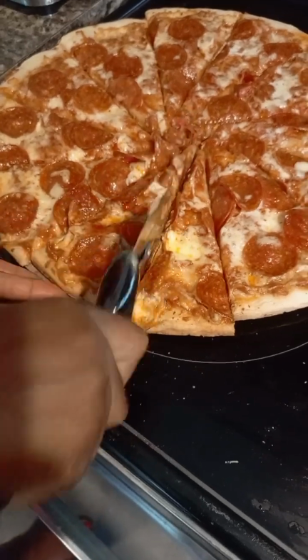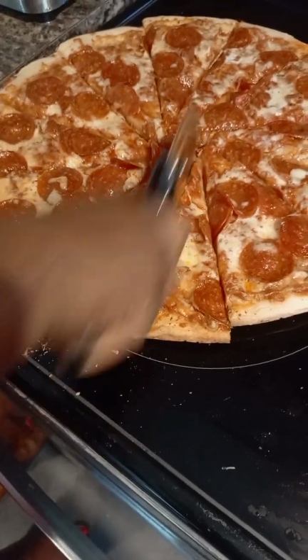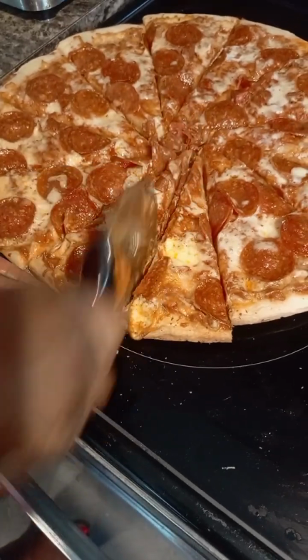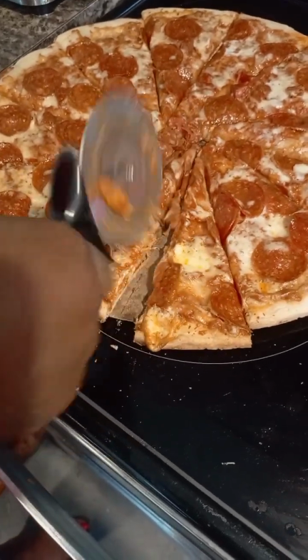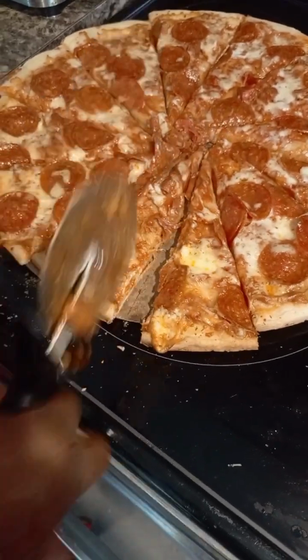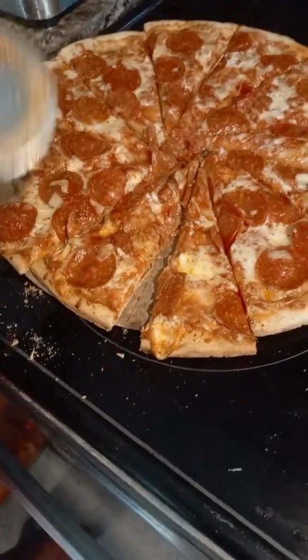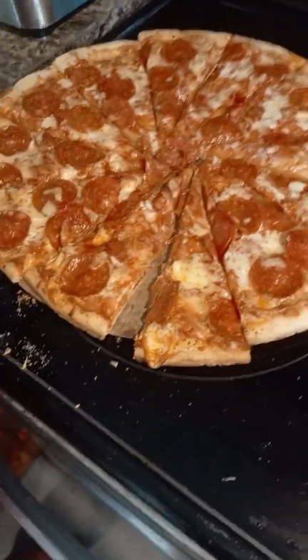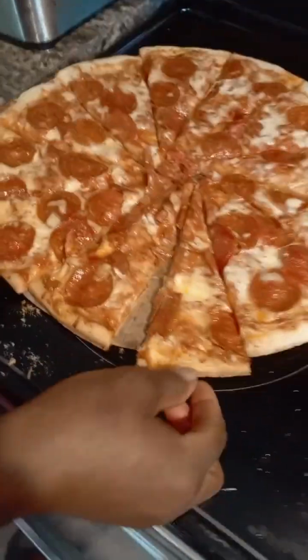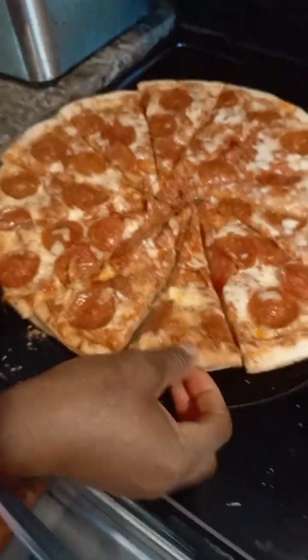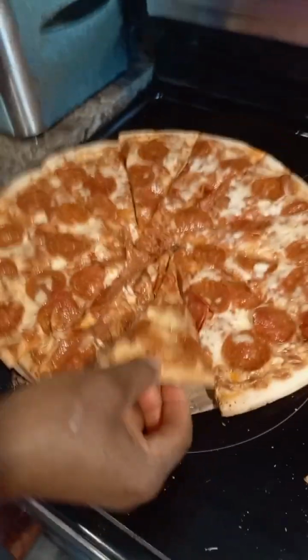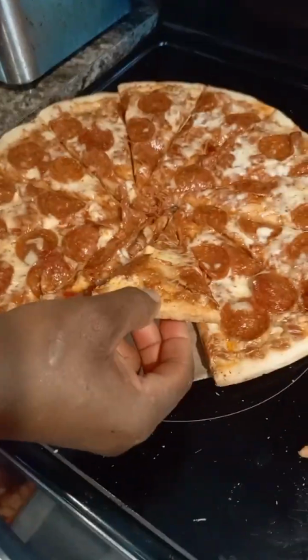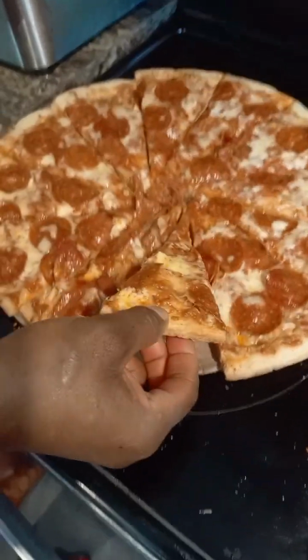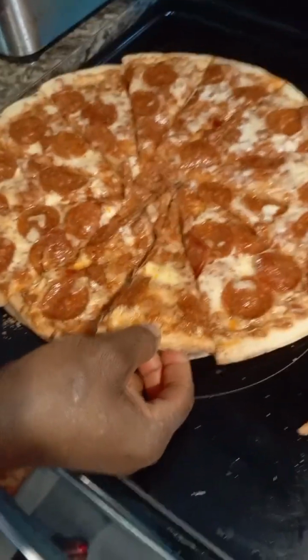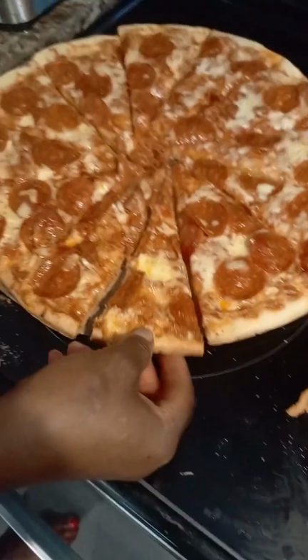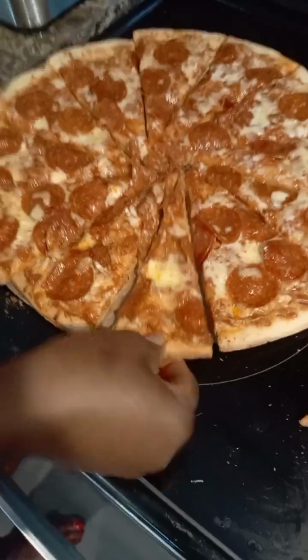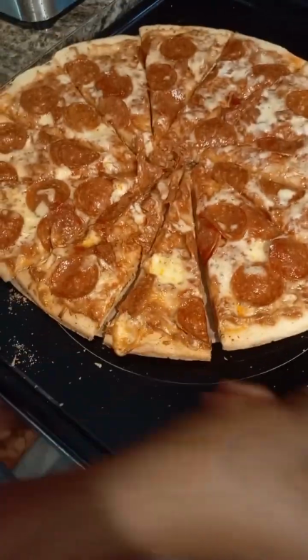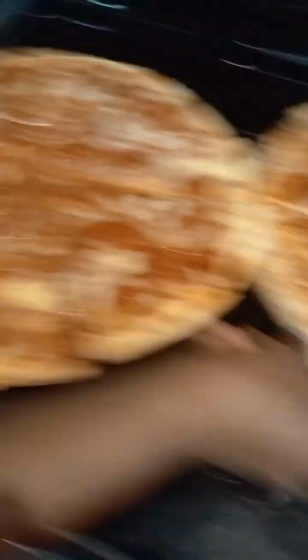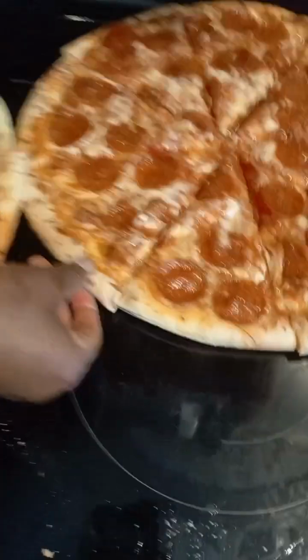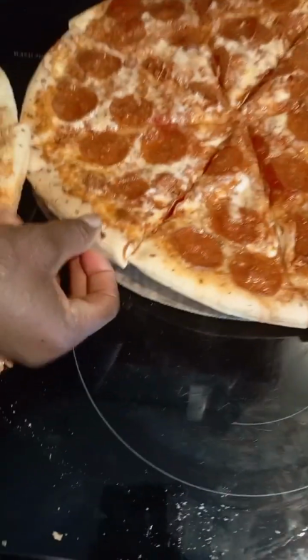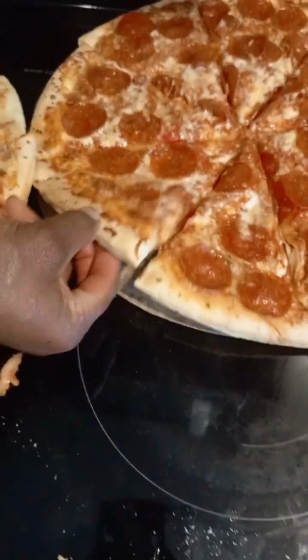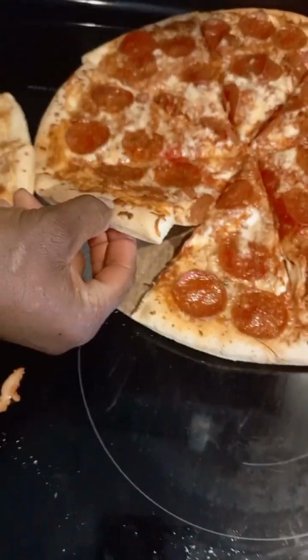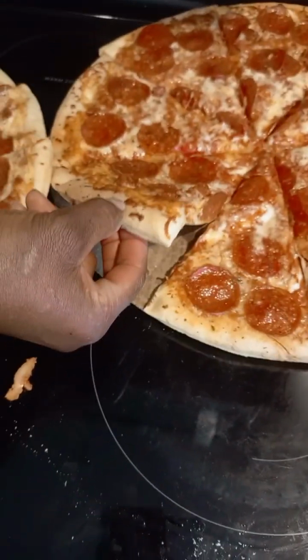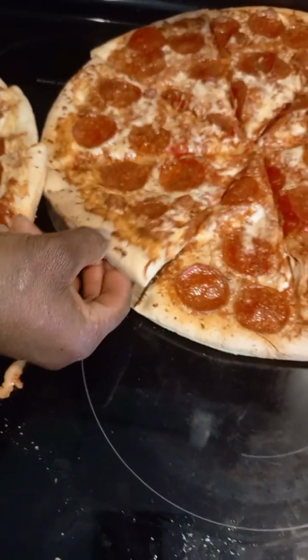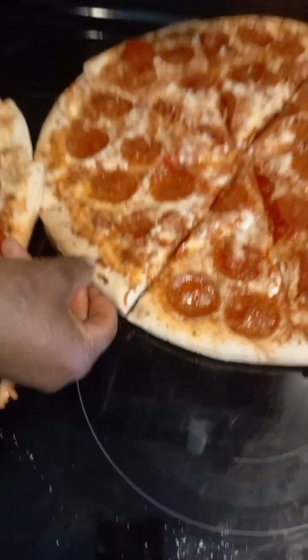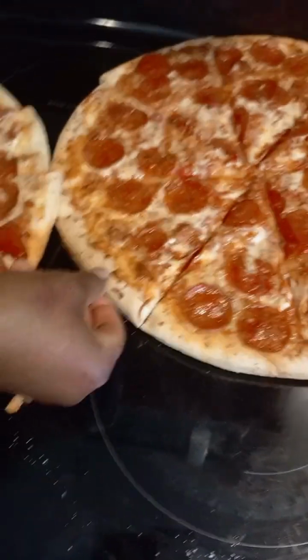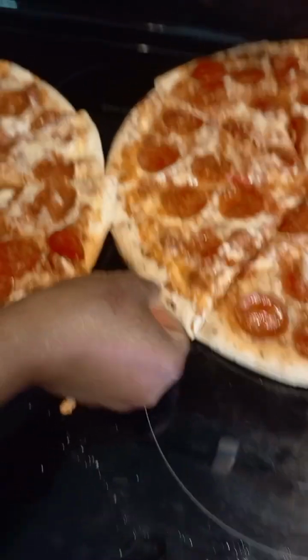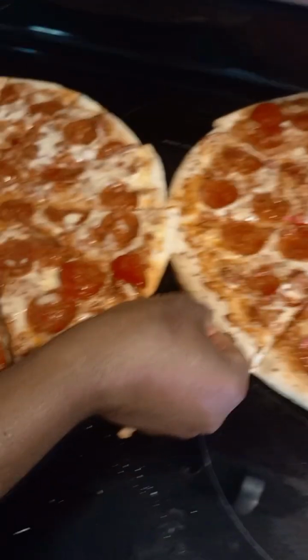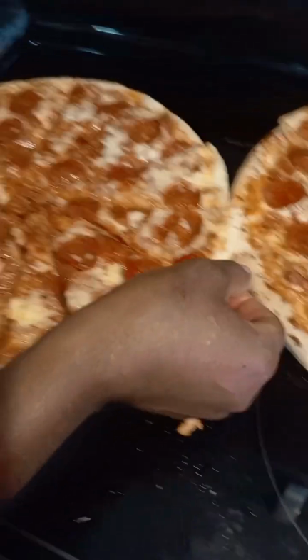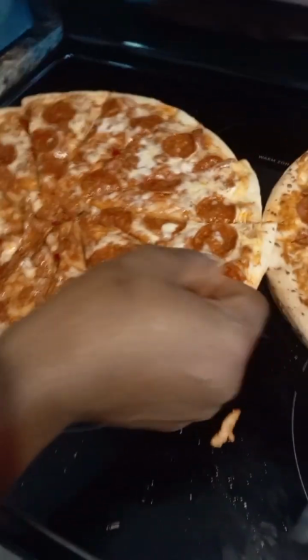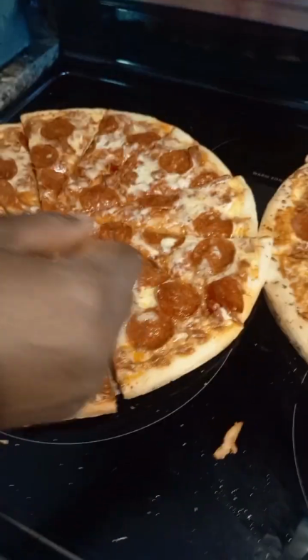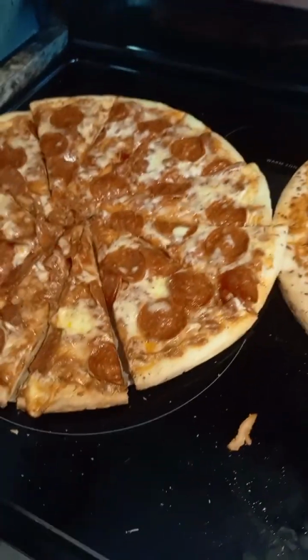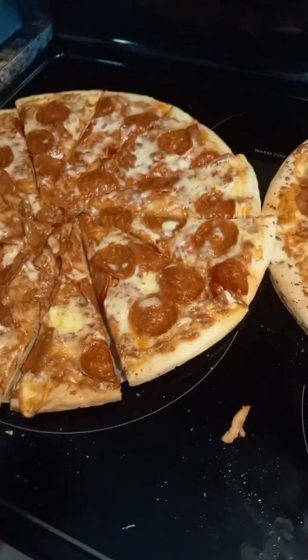There you go. So this is the difference between this piece and this piece. Thank you for watching. God bless you.